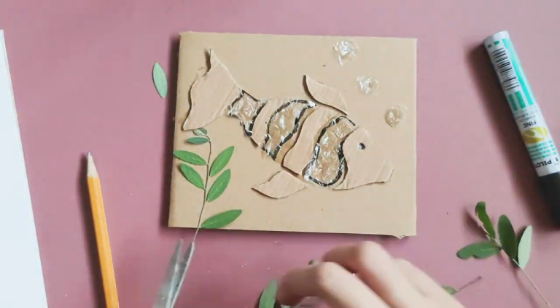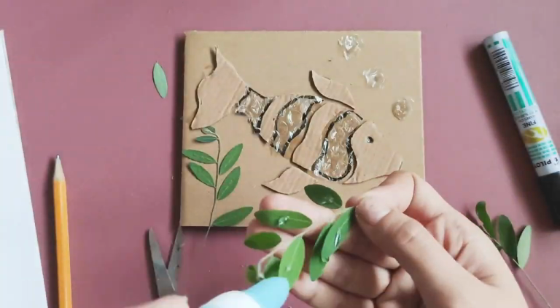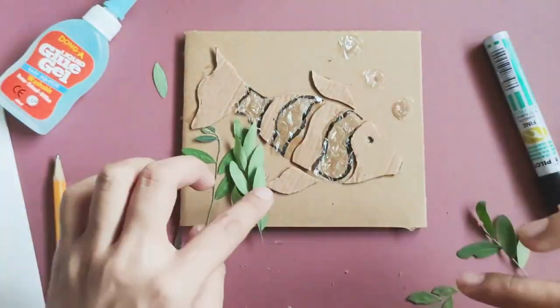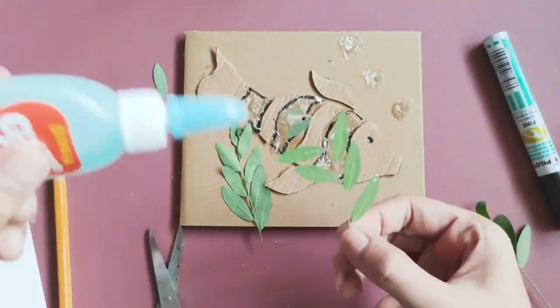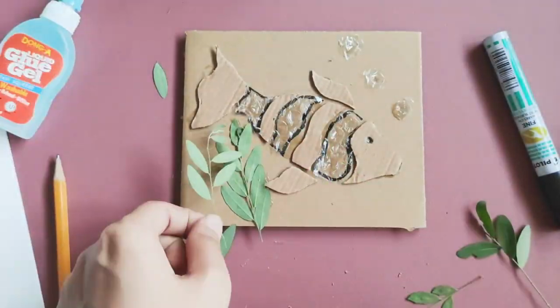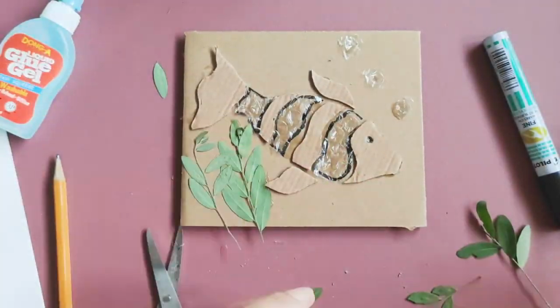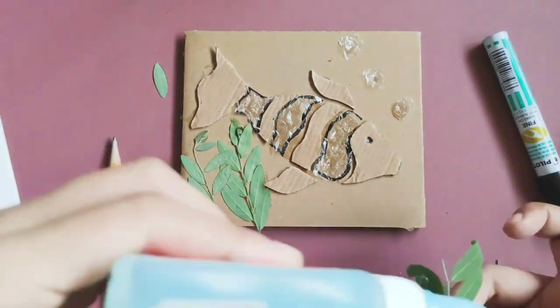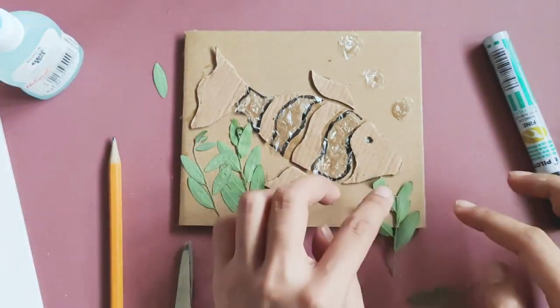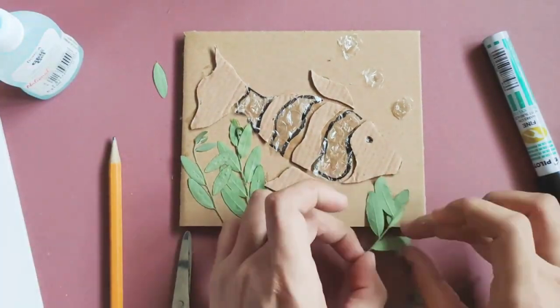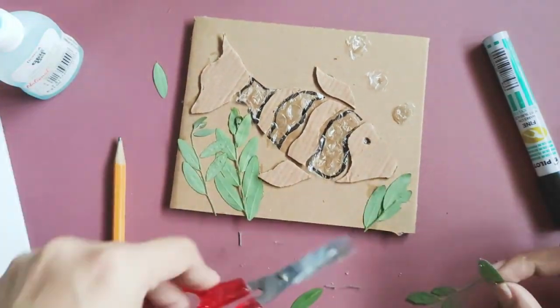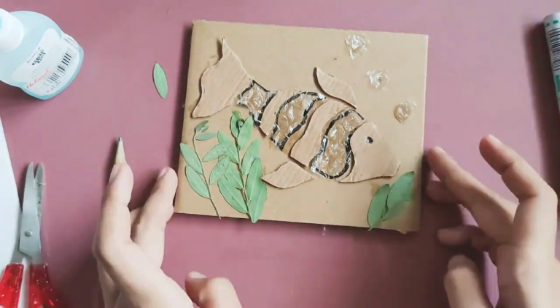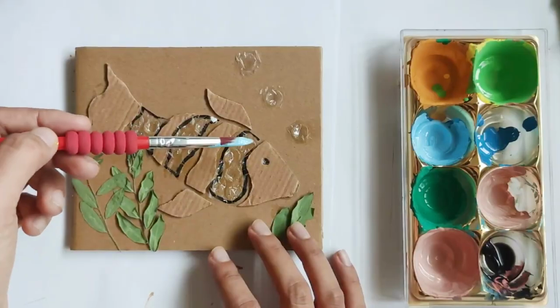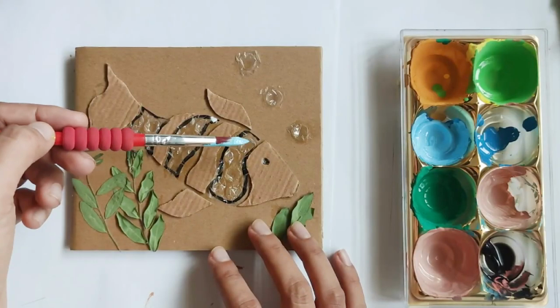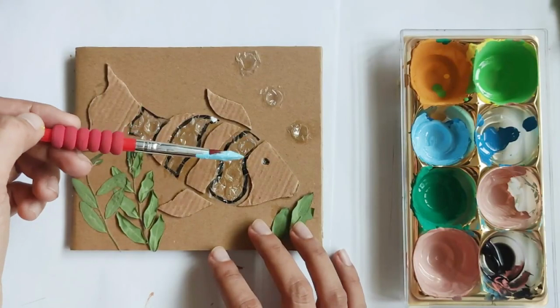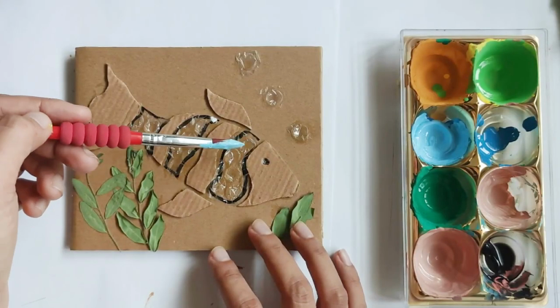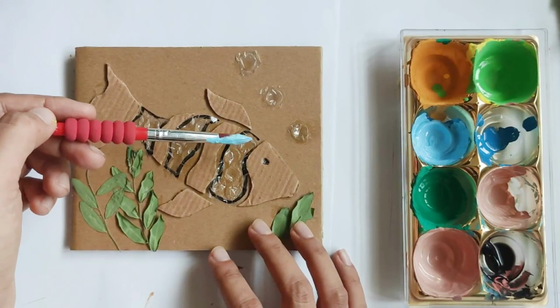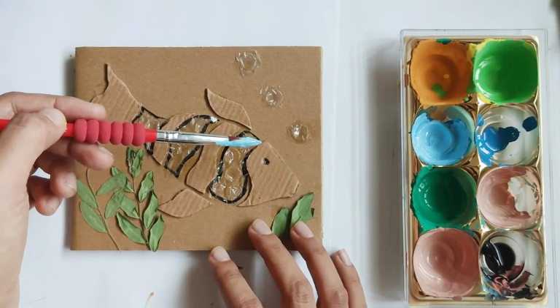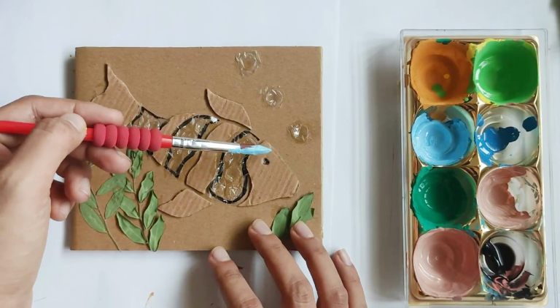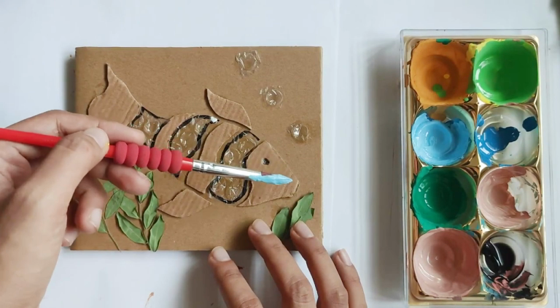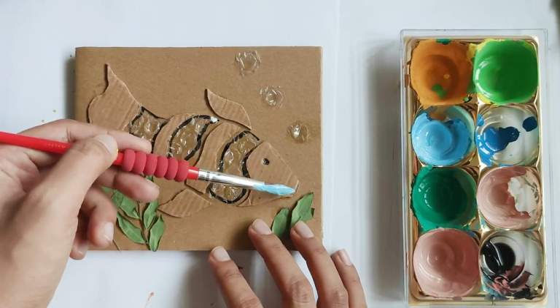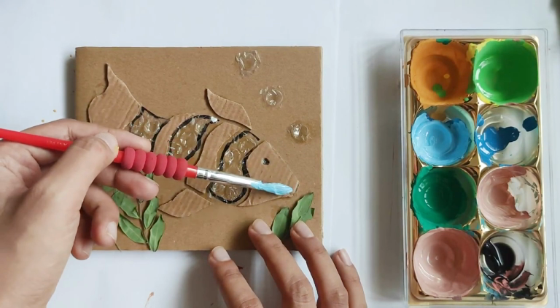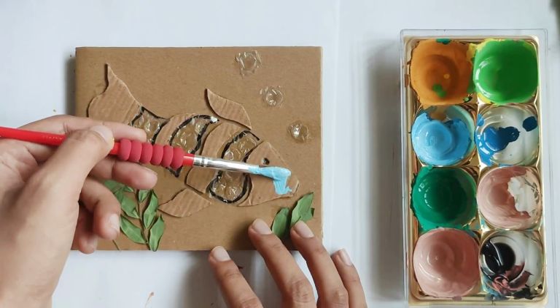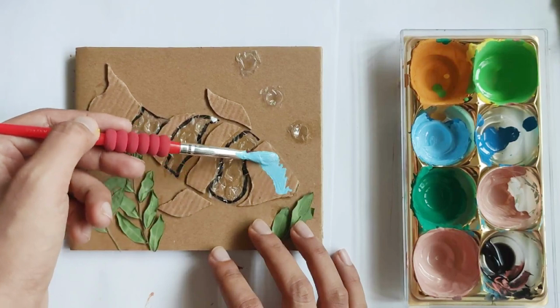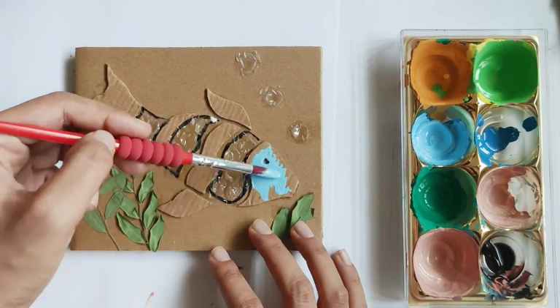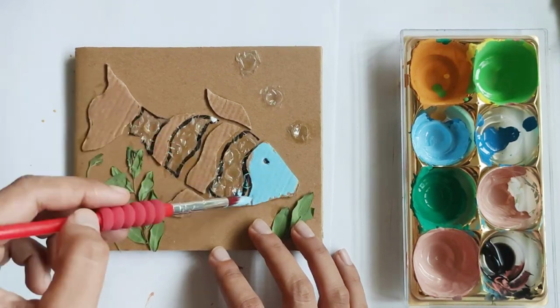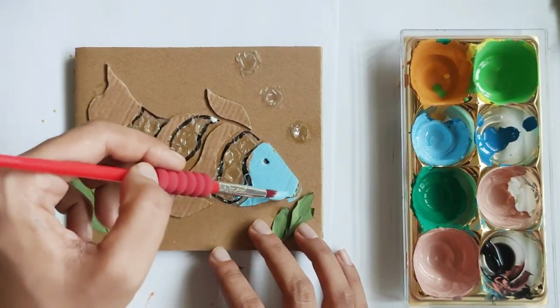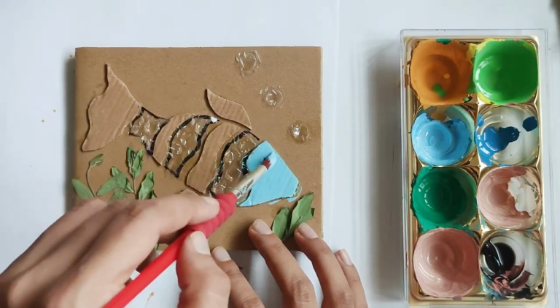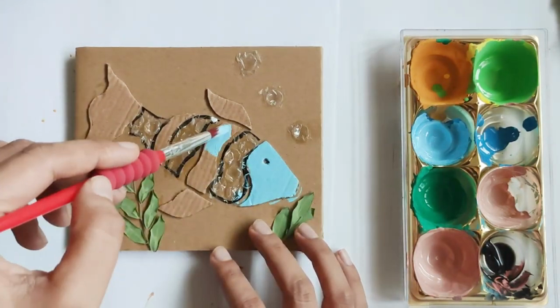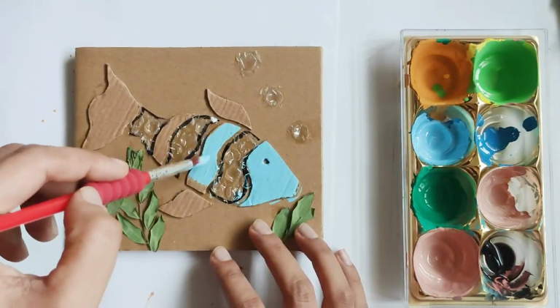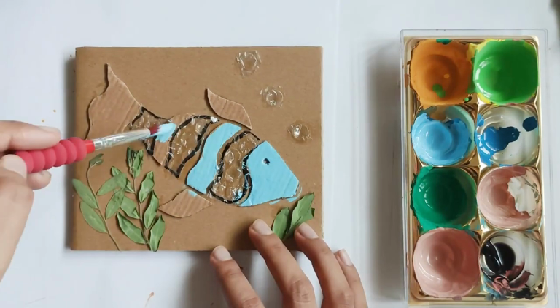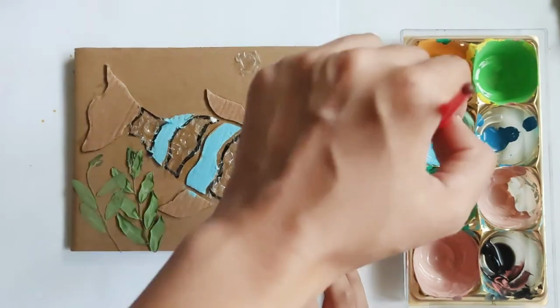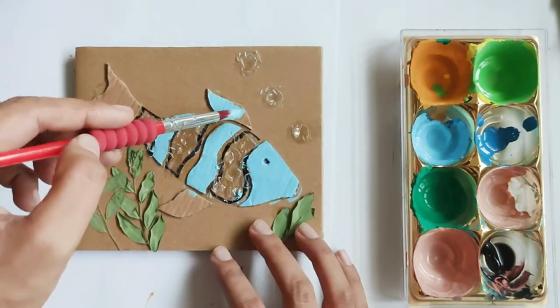When you're done with the collagraph, leave it to dry overnight. Next, we can start making our print. You may choose to apply one or more colors for your print.